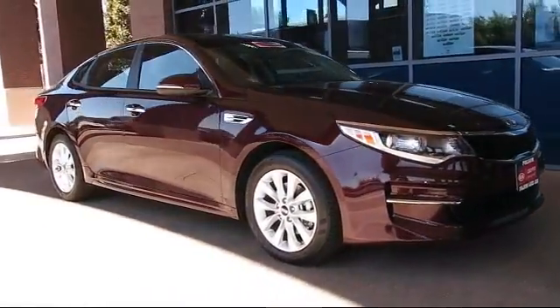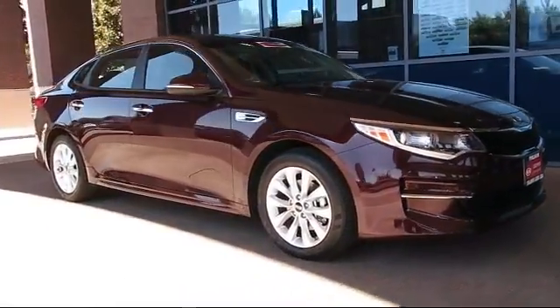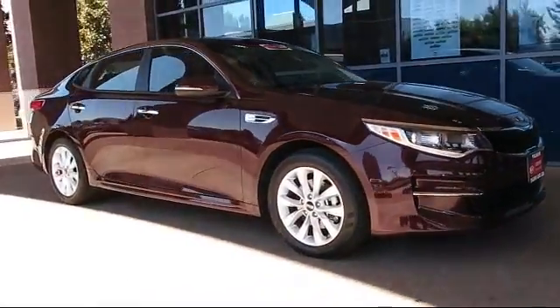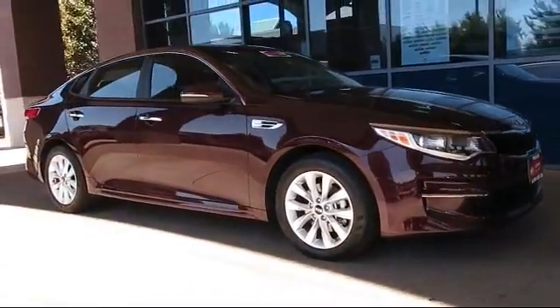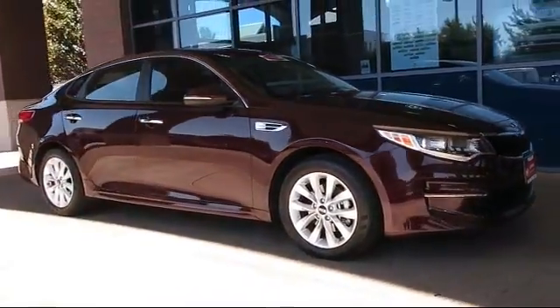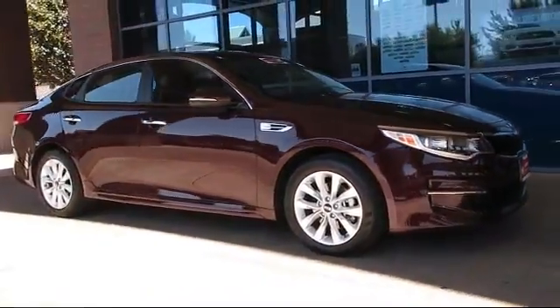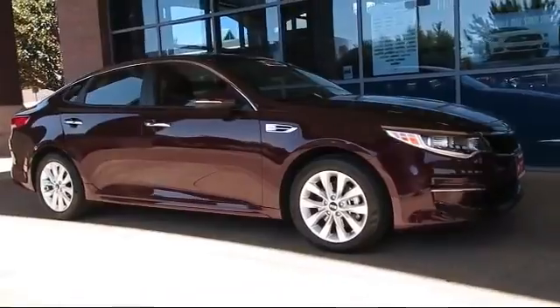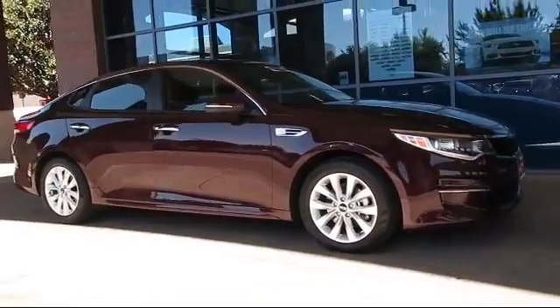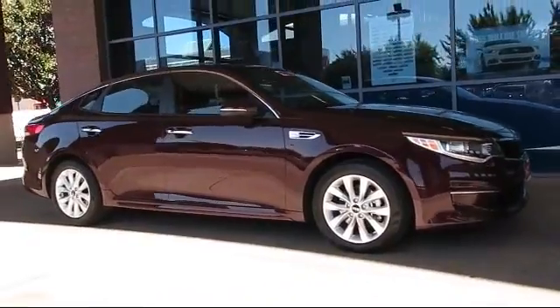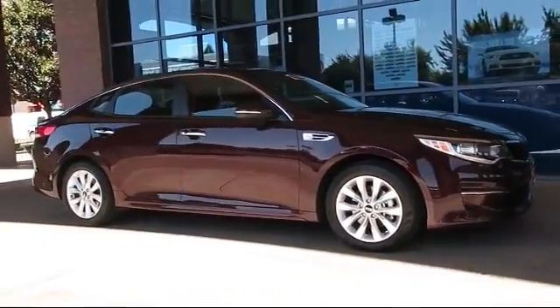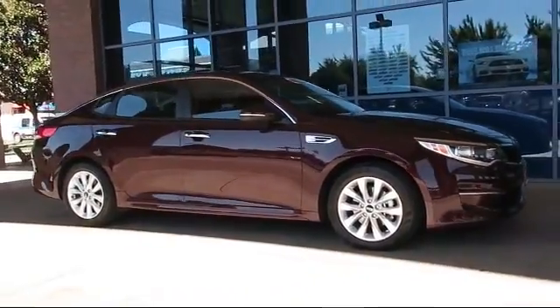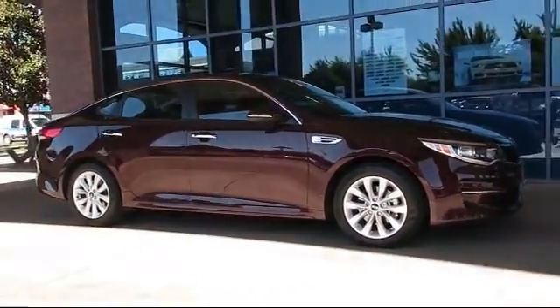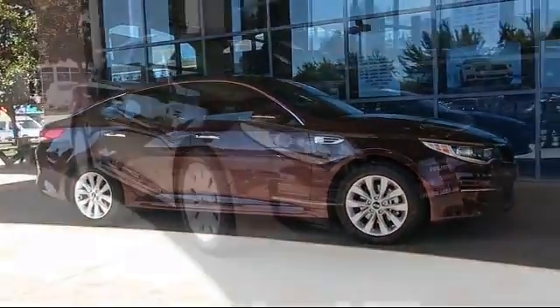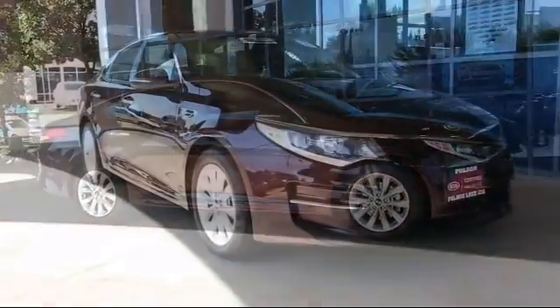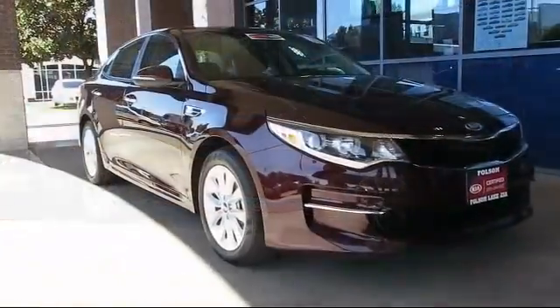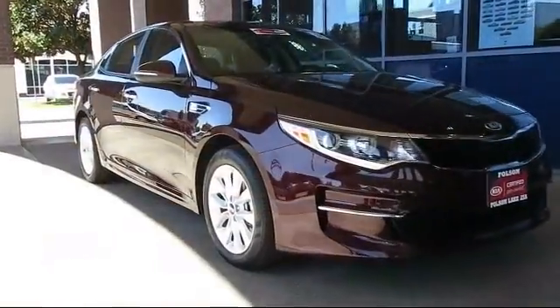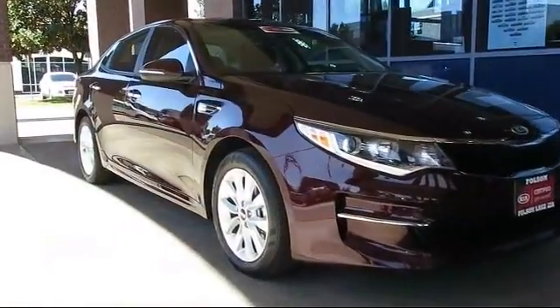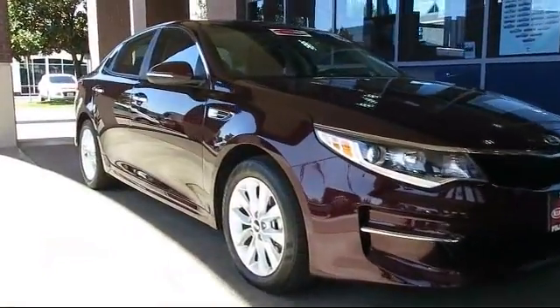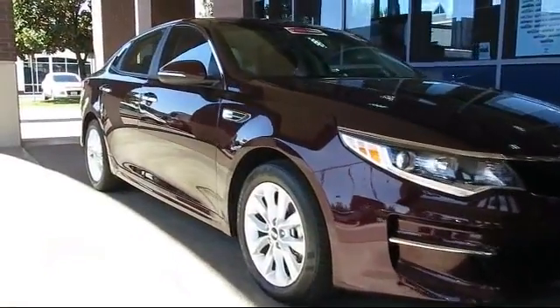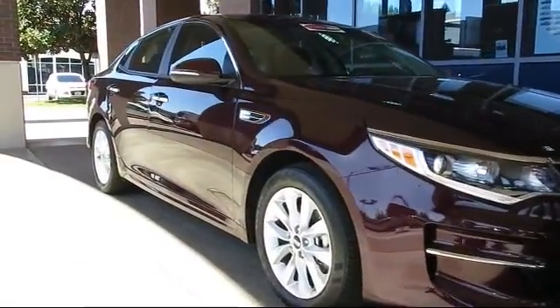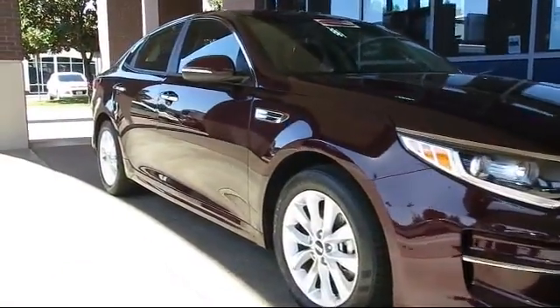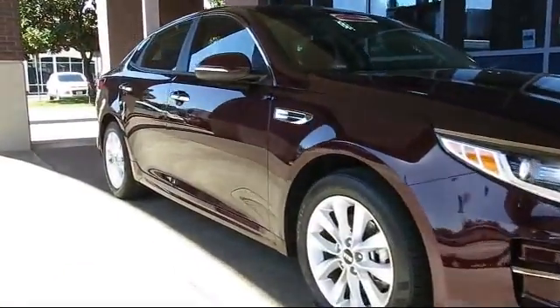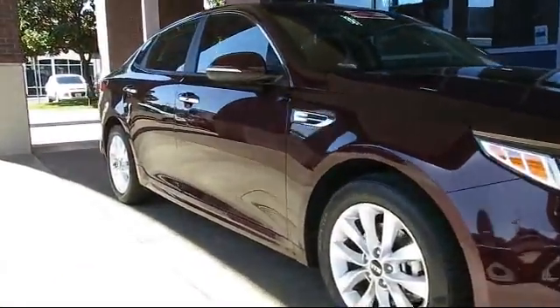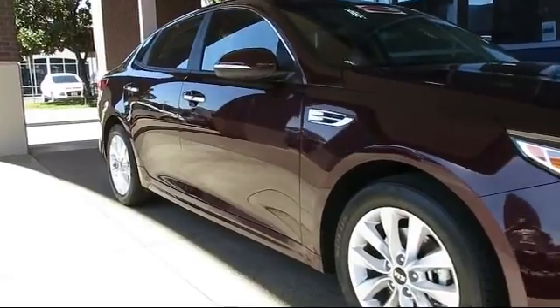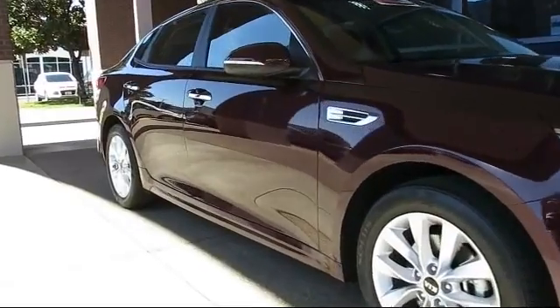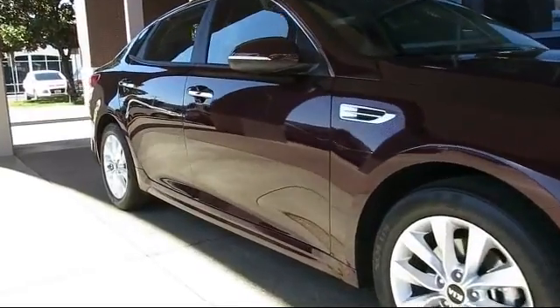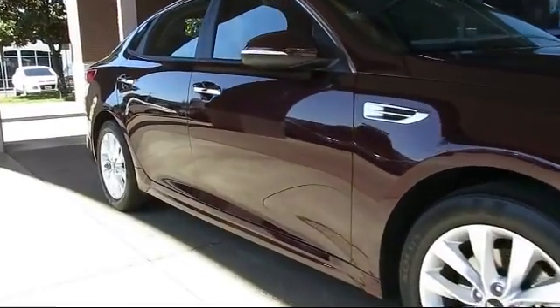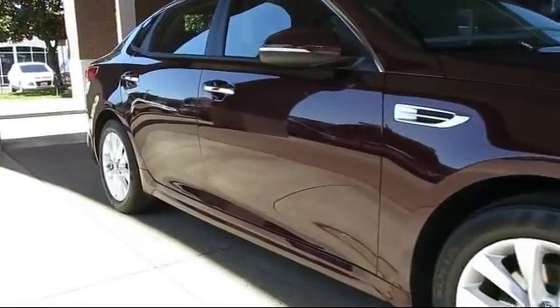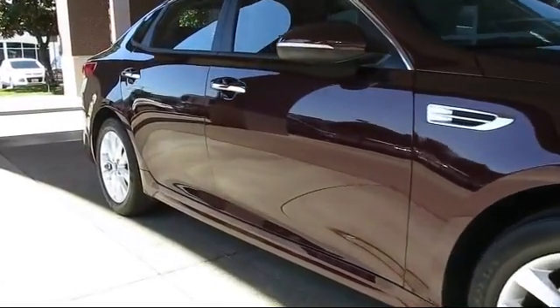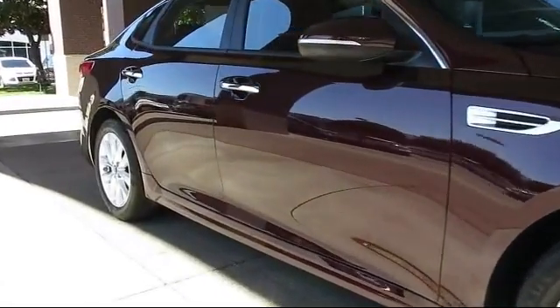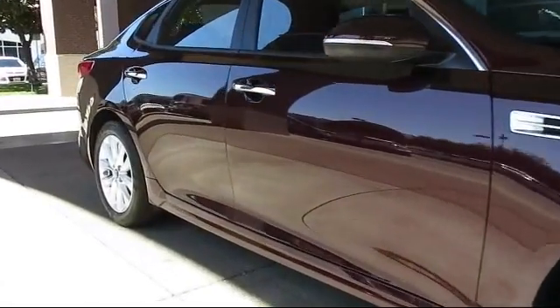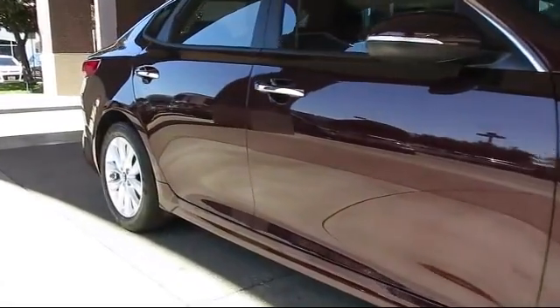And comes equipped with keyless entry, steering wheel controls, air conditioning, traction control, CD player, and side airbags.